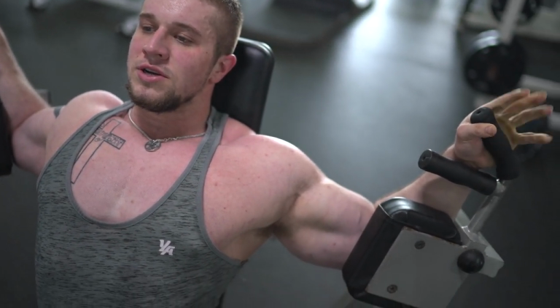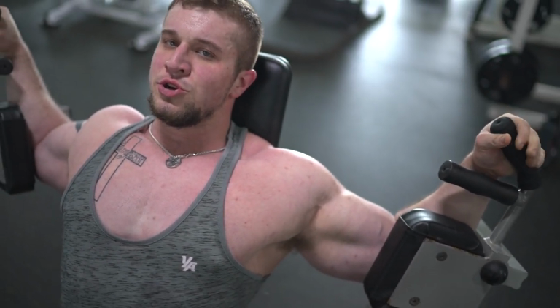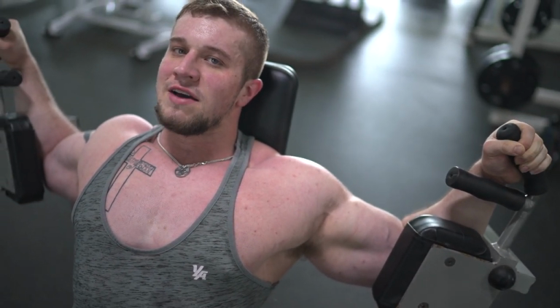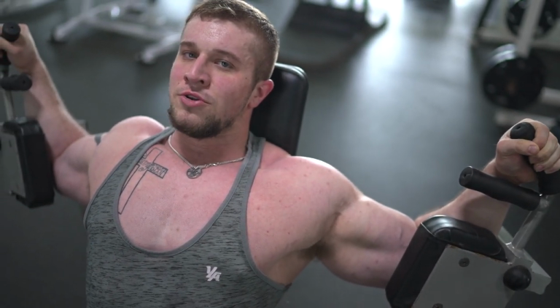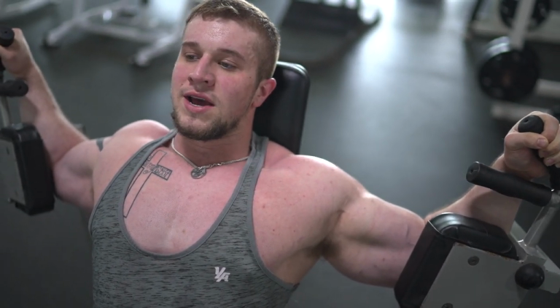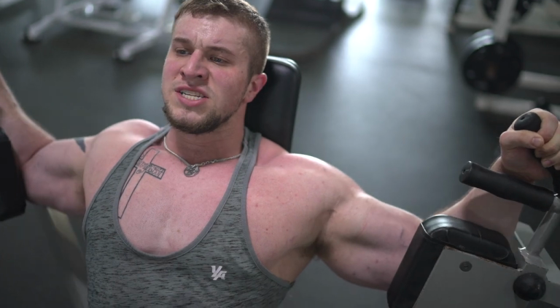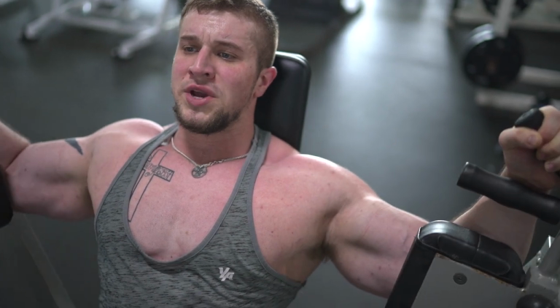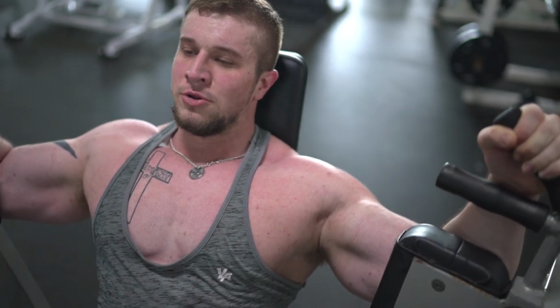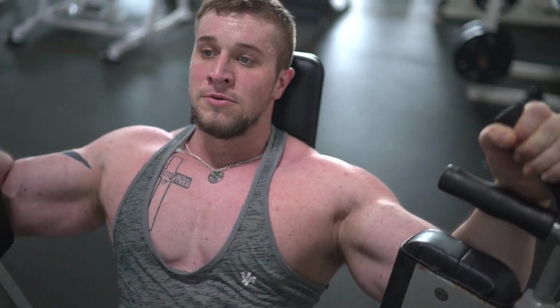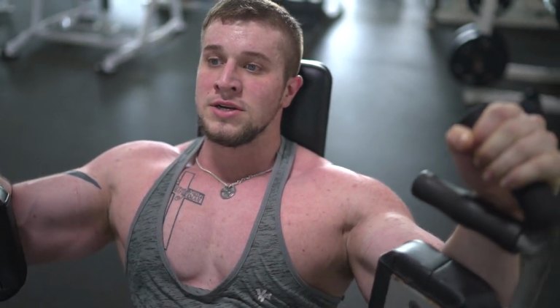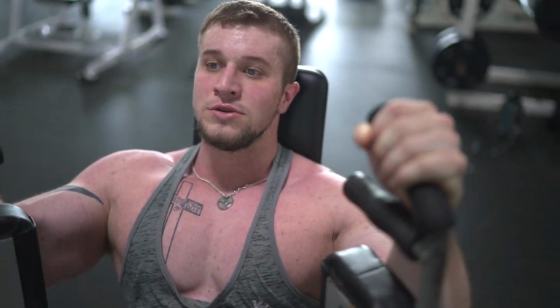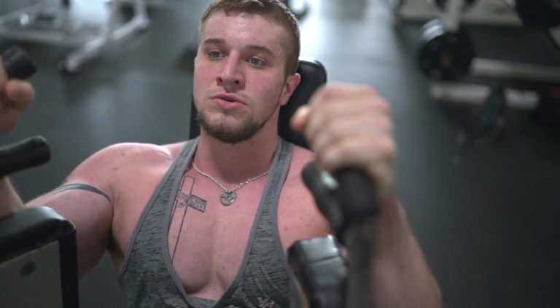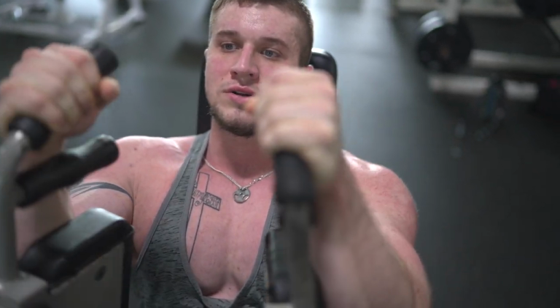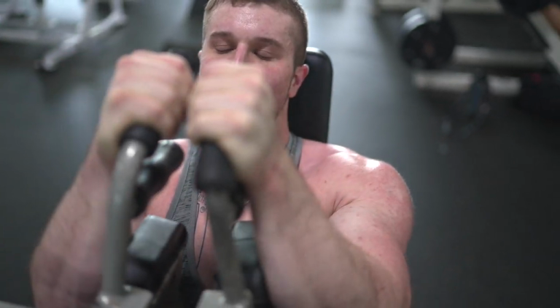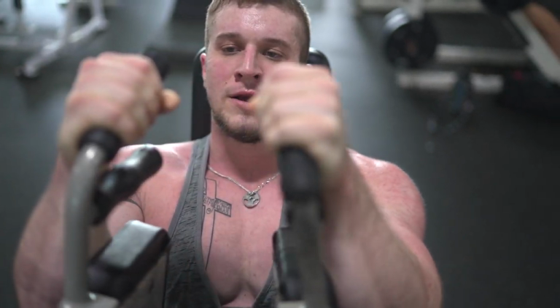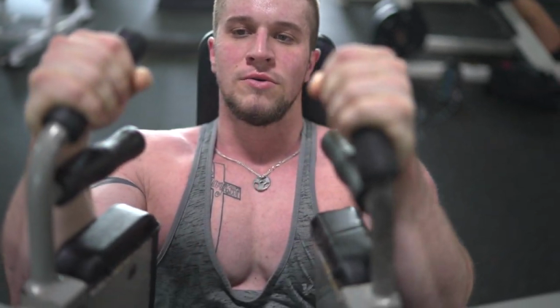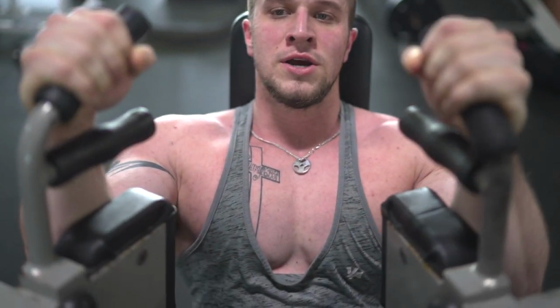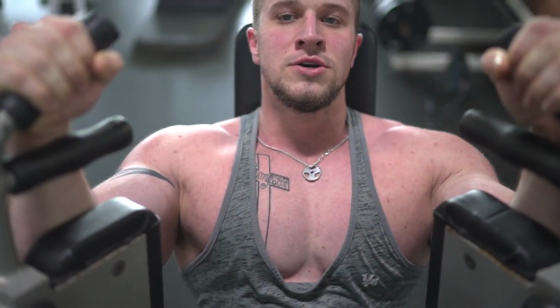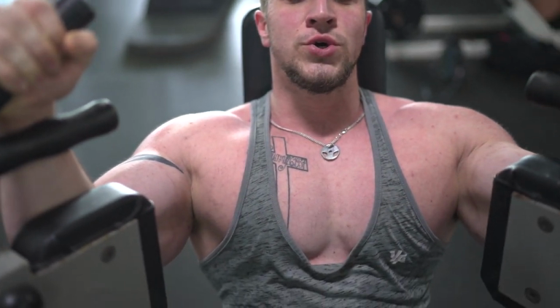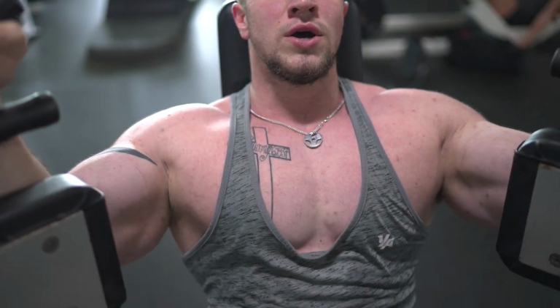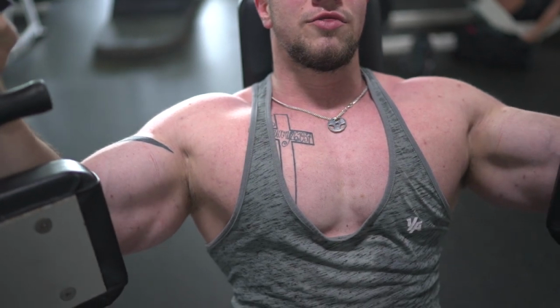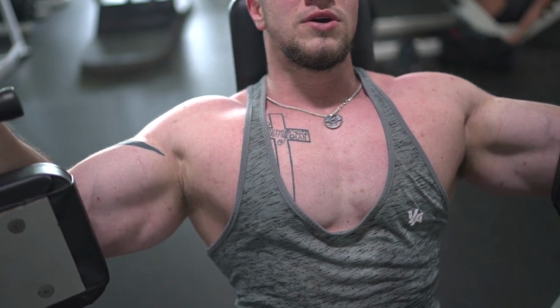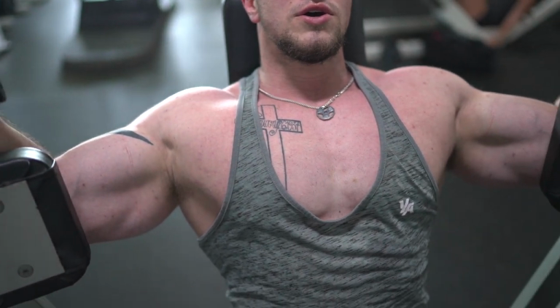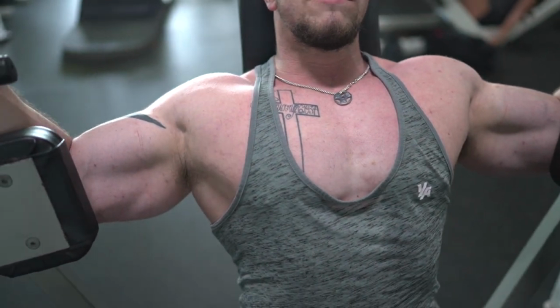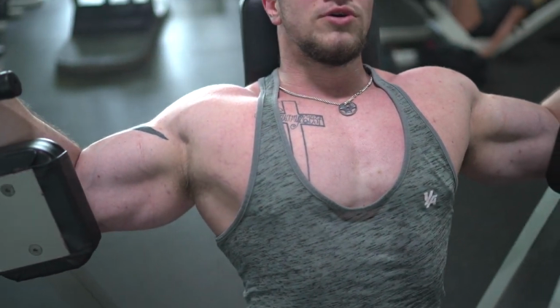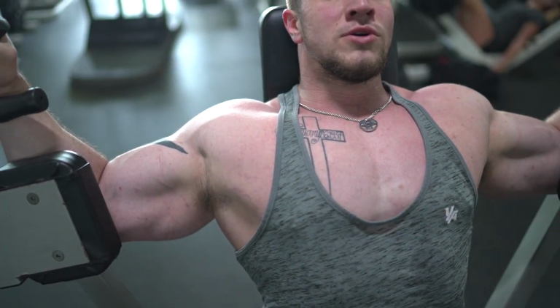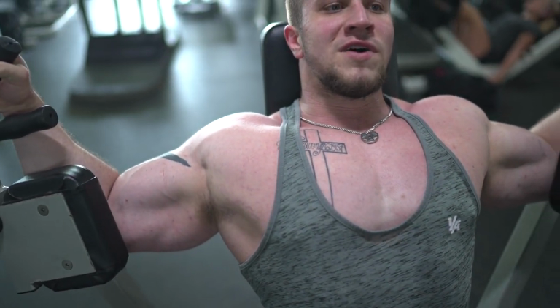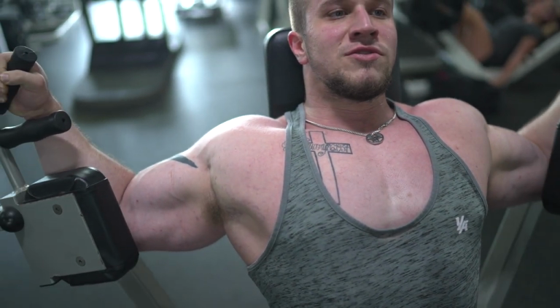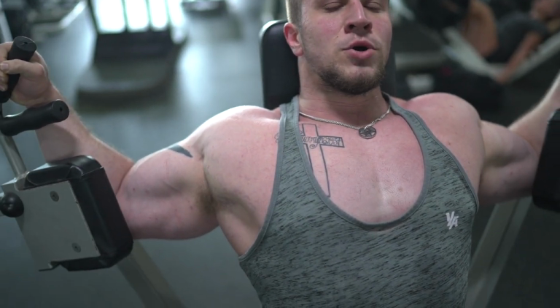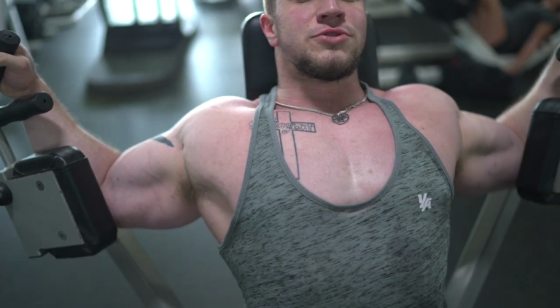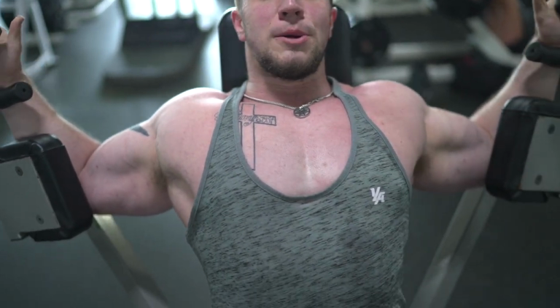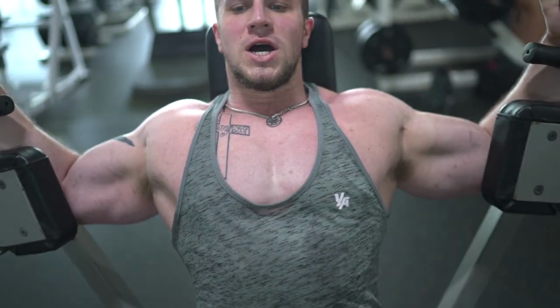I usually do a five count on the way down and a three count on the way up. So it's a slow controlled descent — one, two, three, four, five — then explode back up — one, two, three. That tempo really helps you feel the muscle working and keeps the tension on the chest throughout the rep.